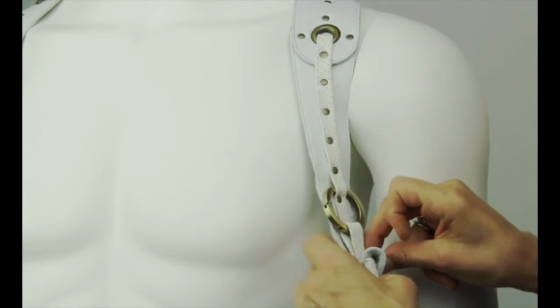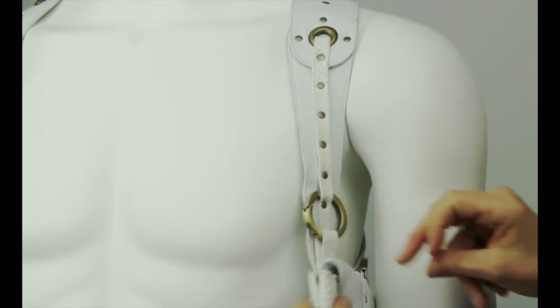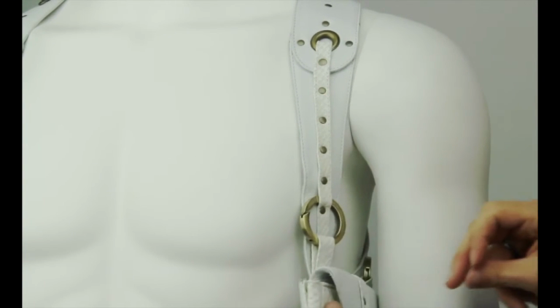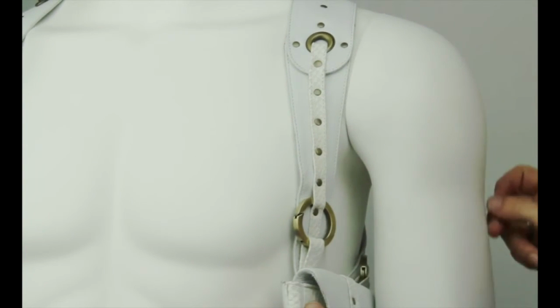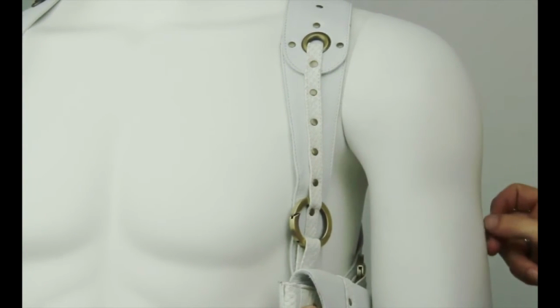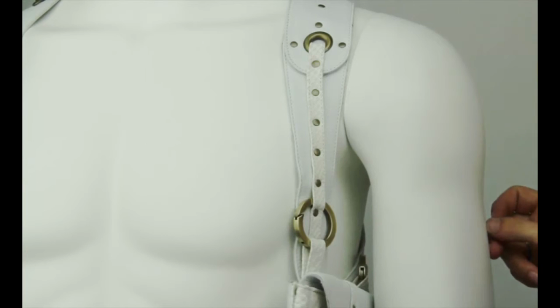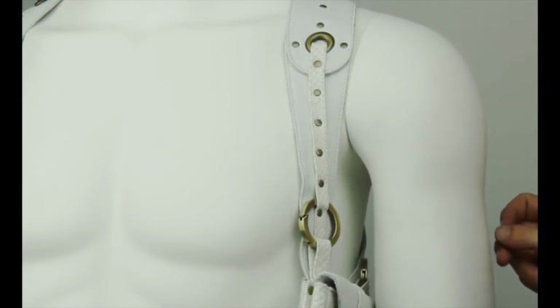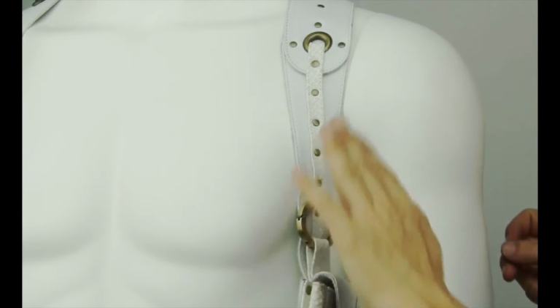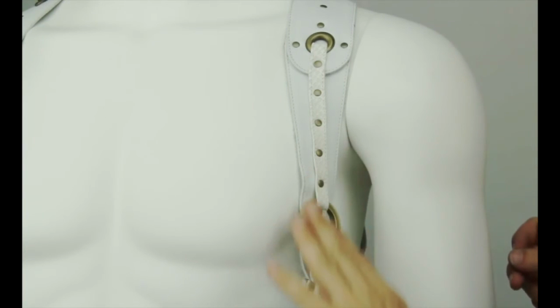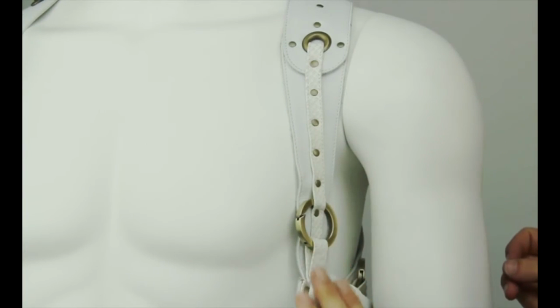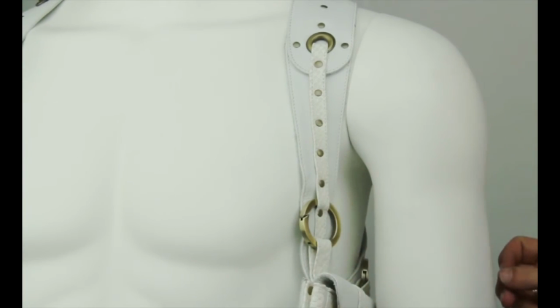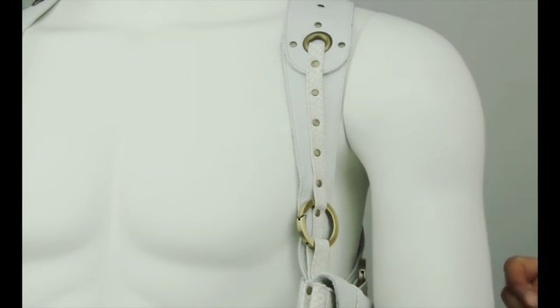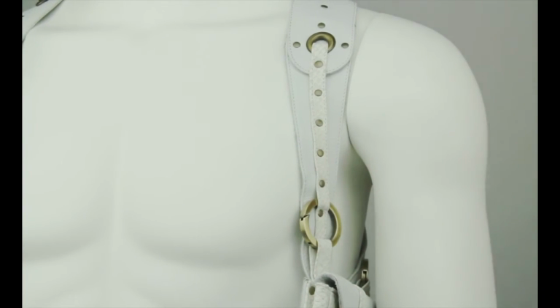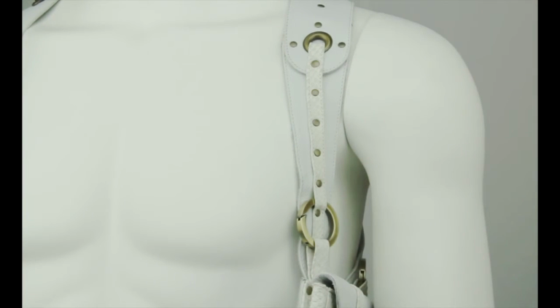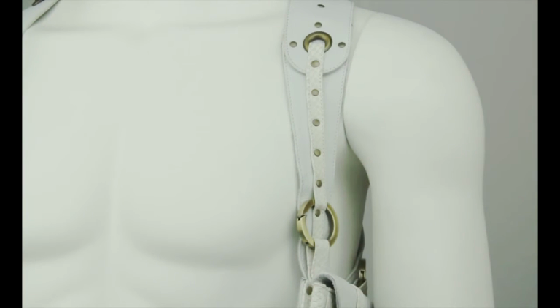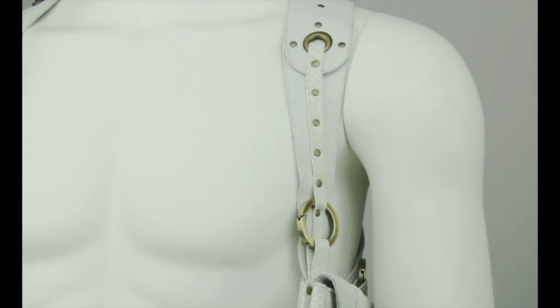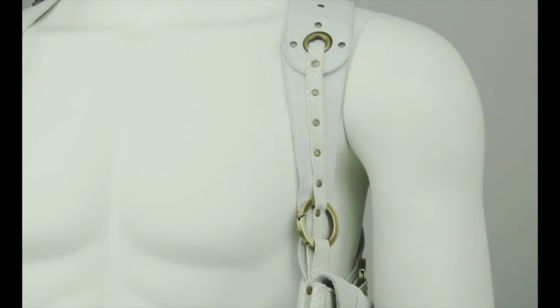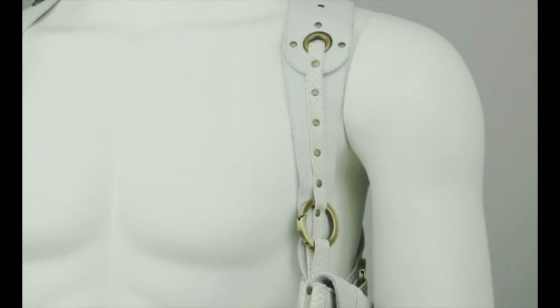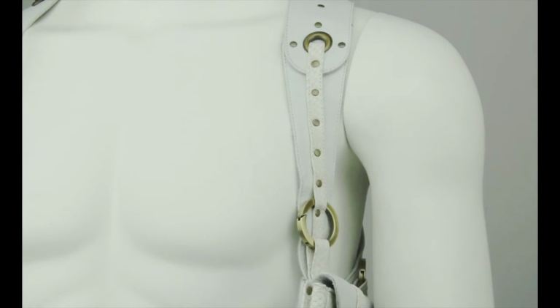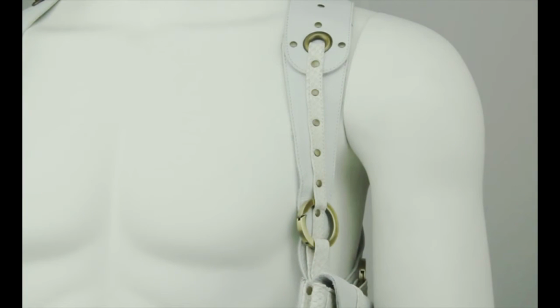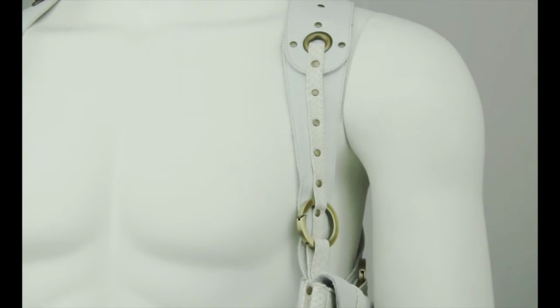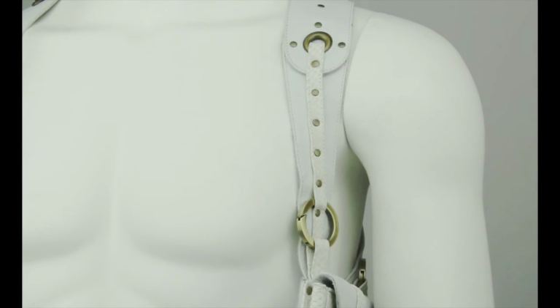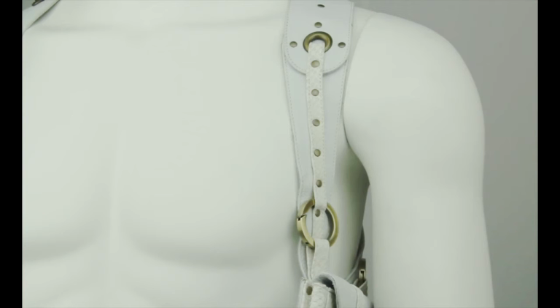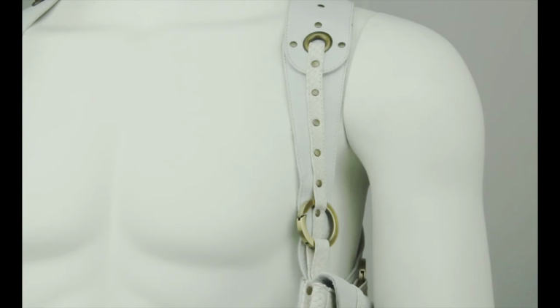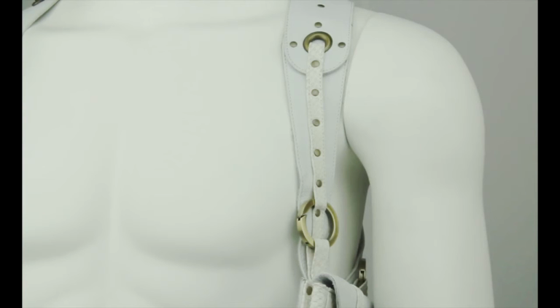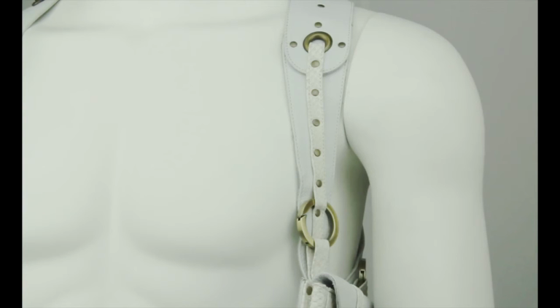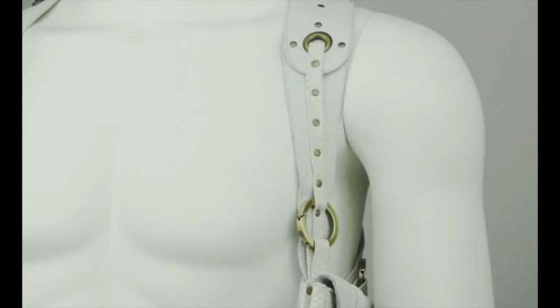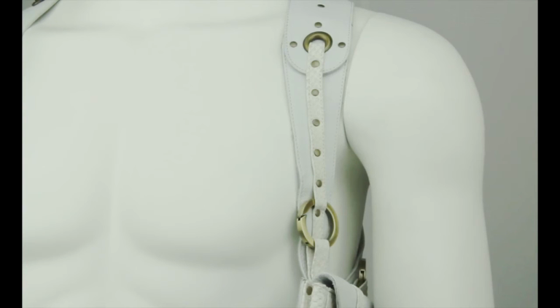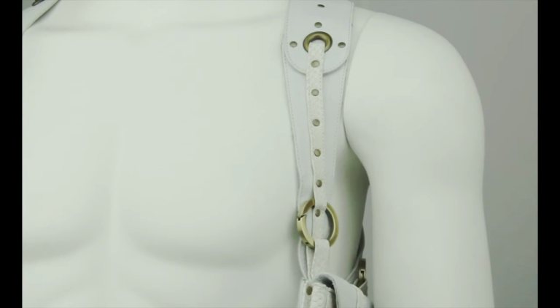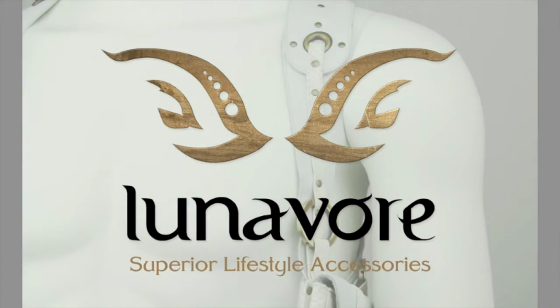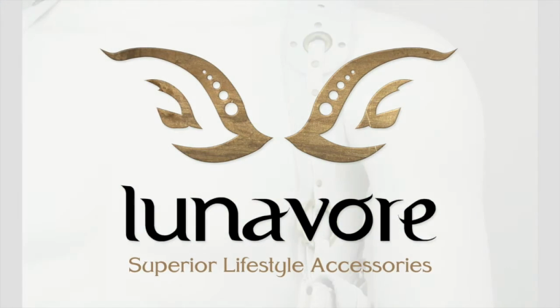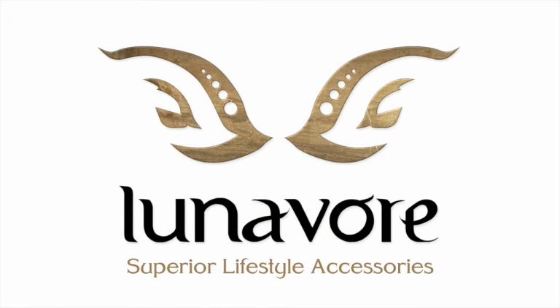Have fun exploring where your Vesti pockets feel best on you. Thank you again for choosing Lunavore, where functionality and fashion come together for your cutting edge lifestyle.